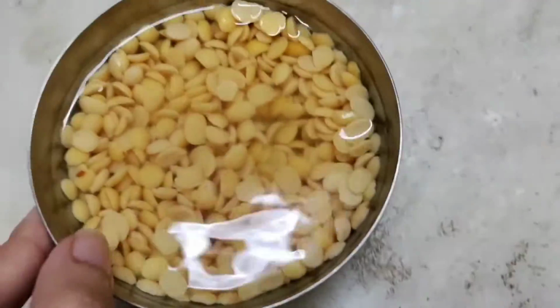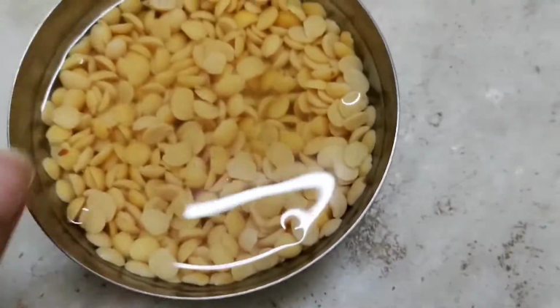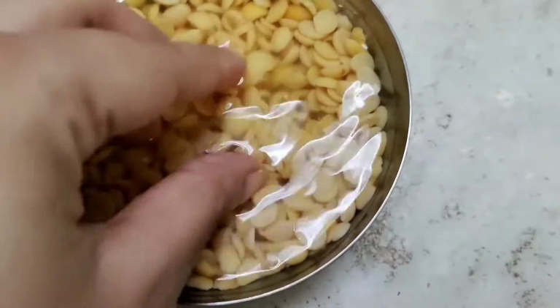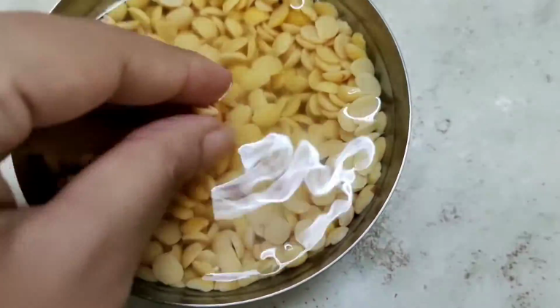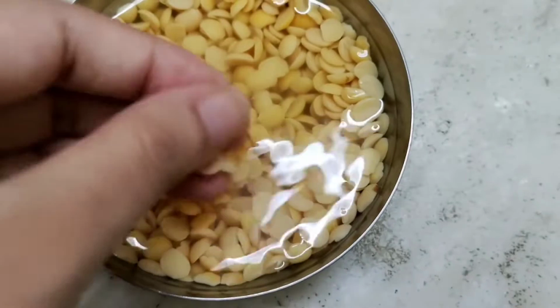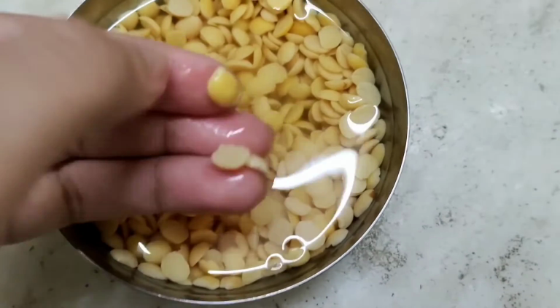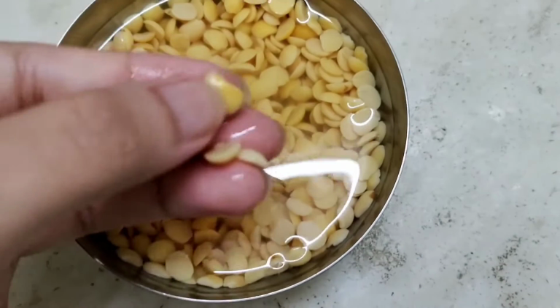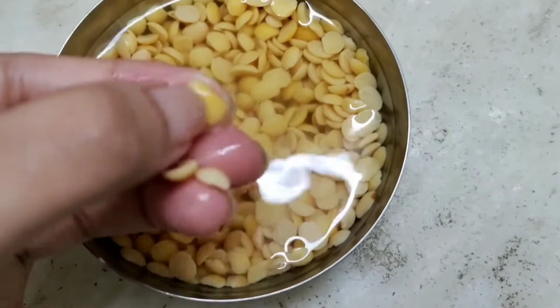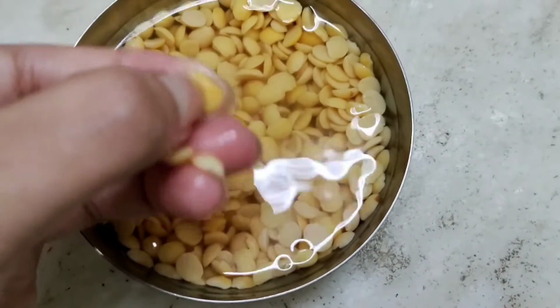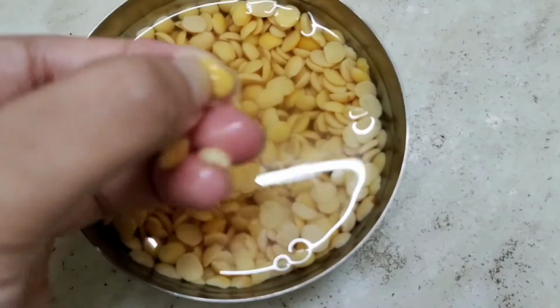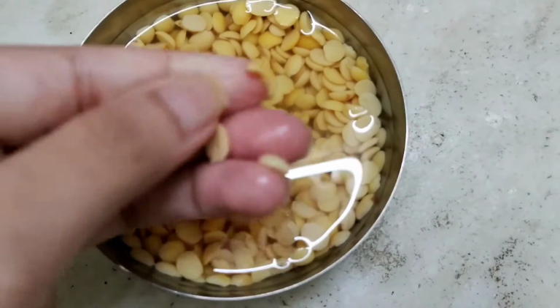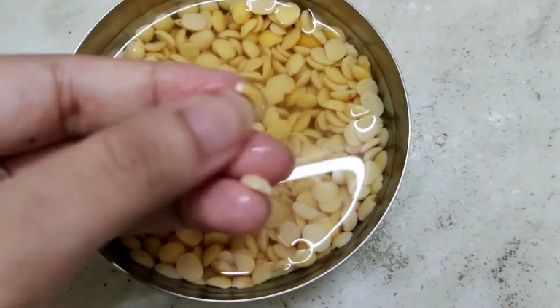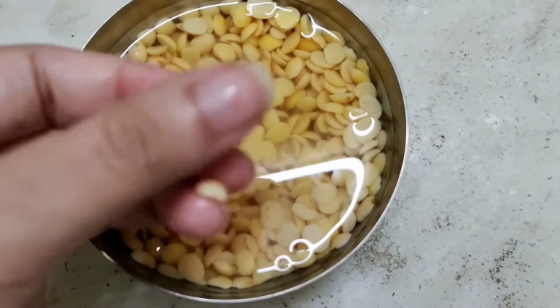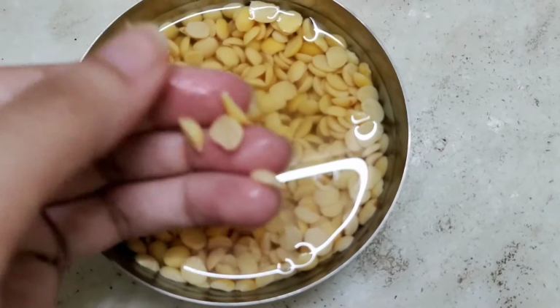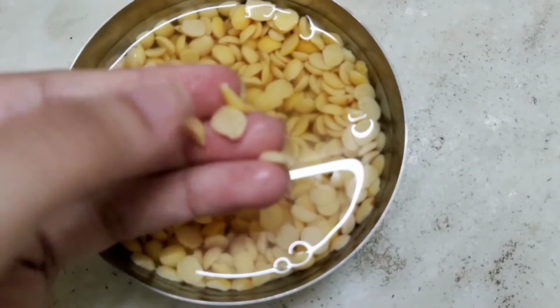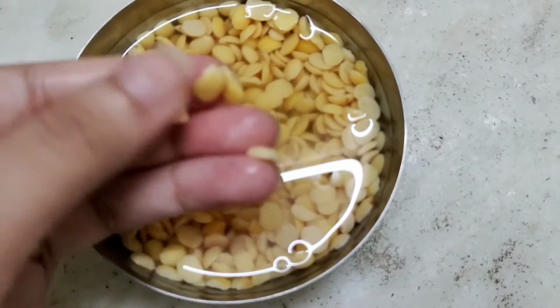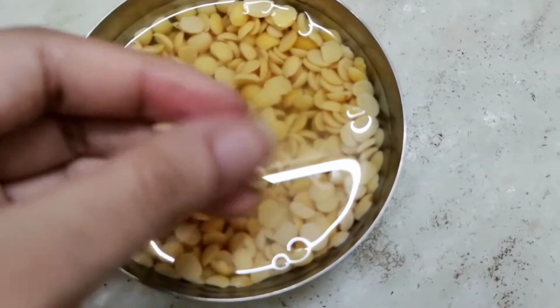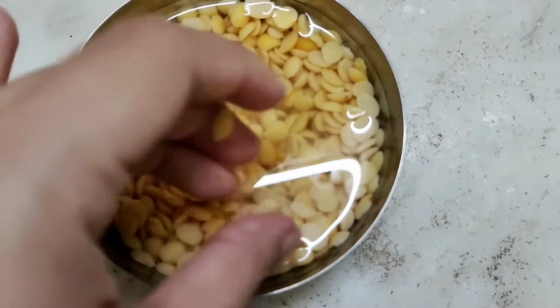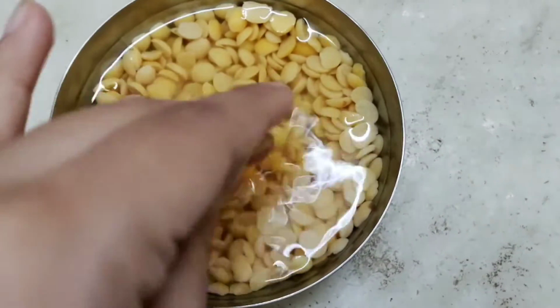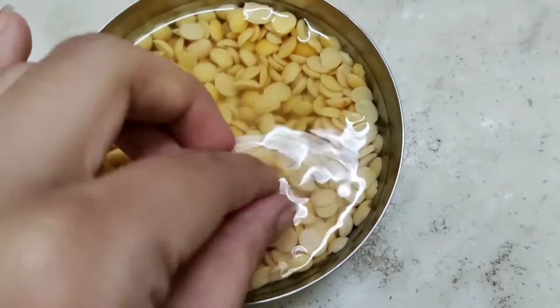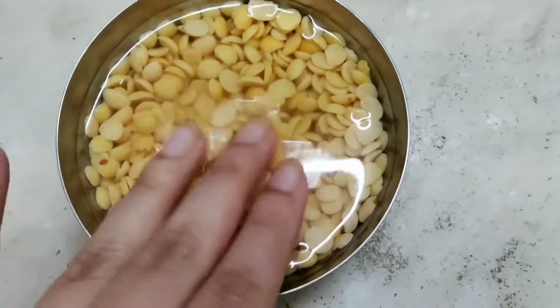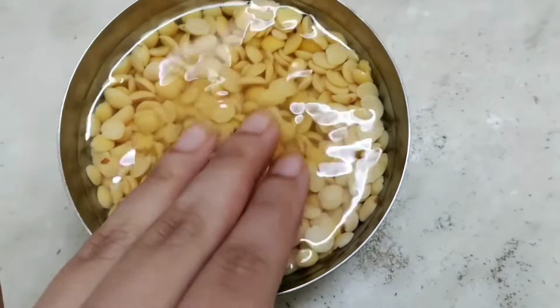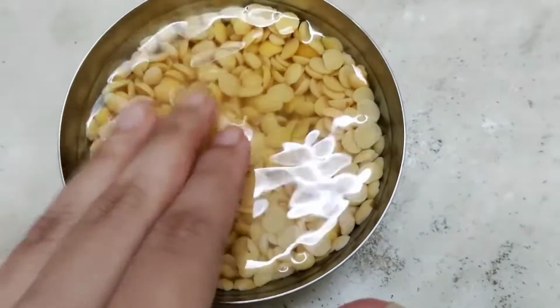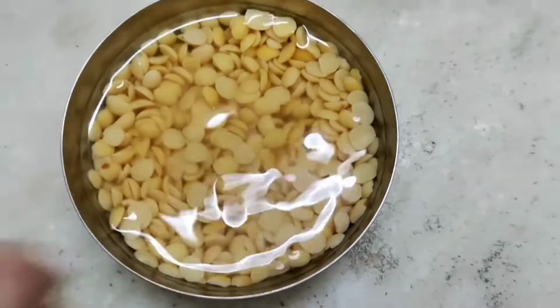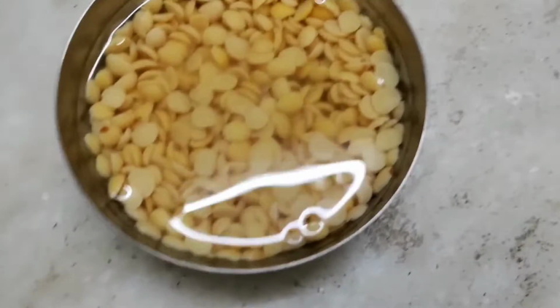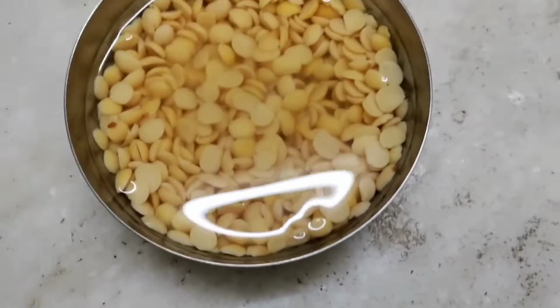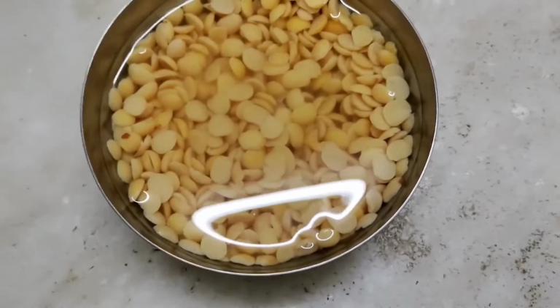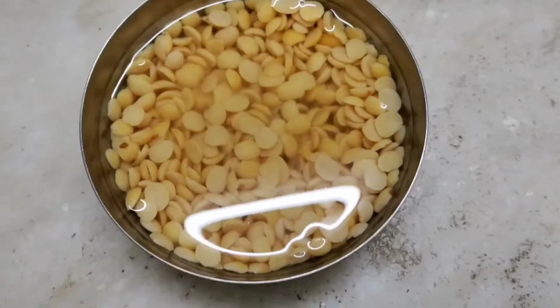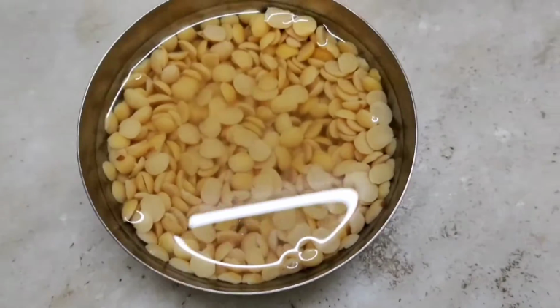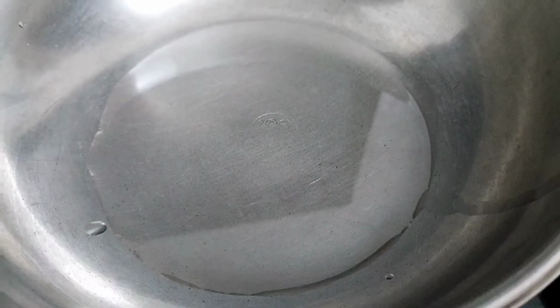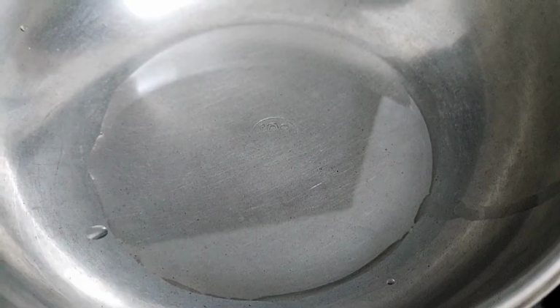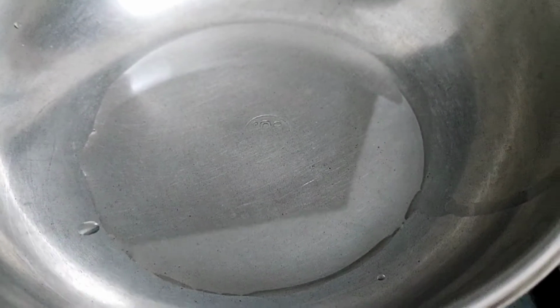Now we are done with the chopping part. Let's see if our dal is ready — yes it is, it has been soaked properly and has now become puffy. Let's start with the method.